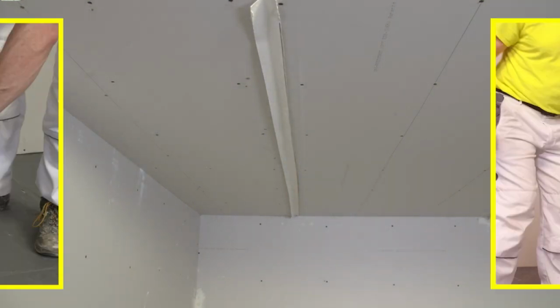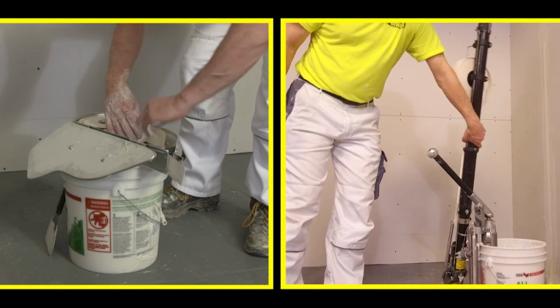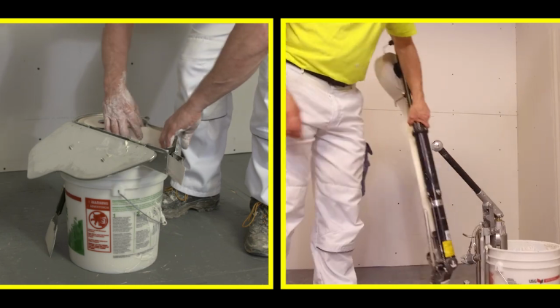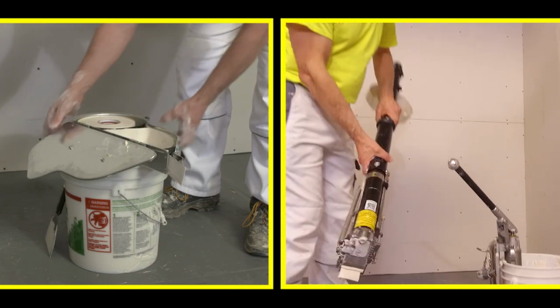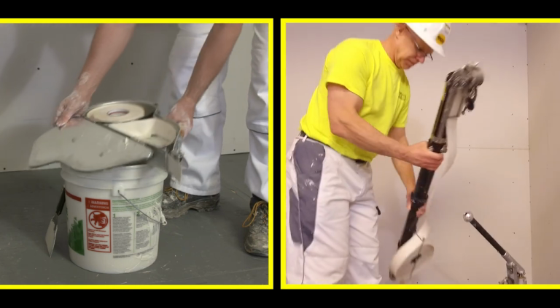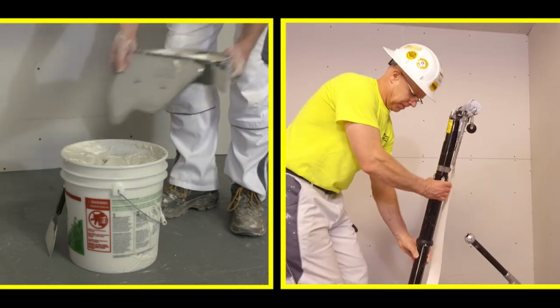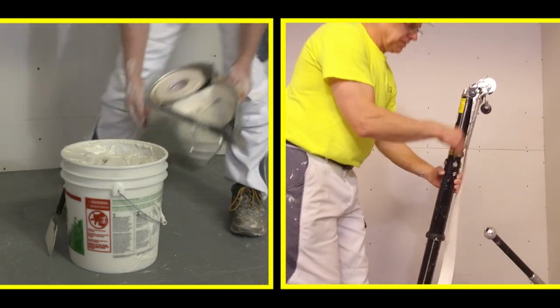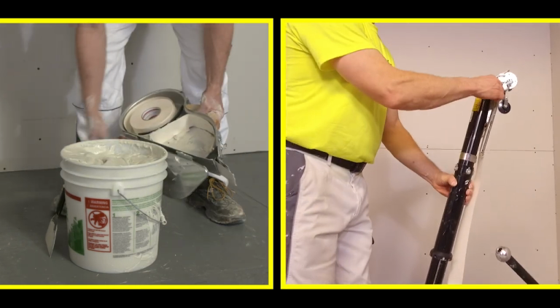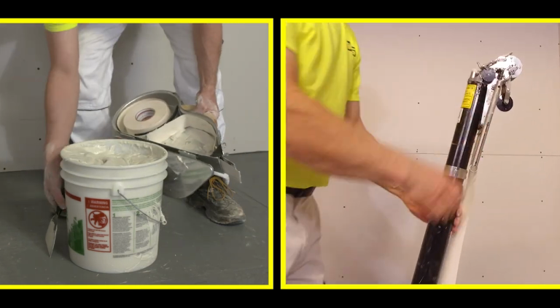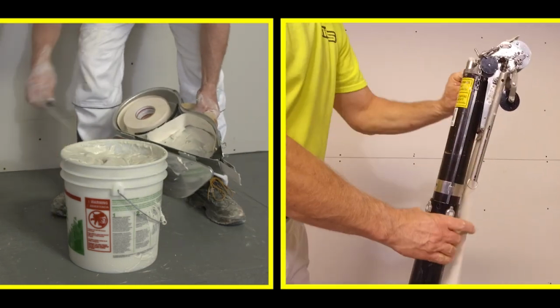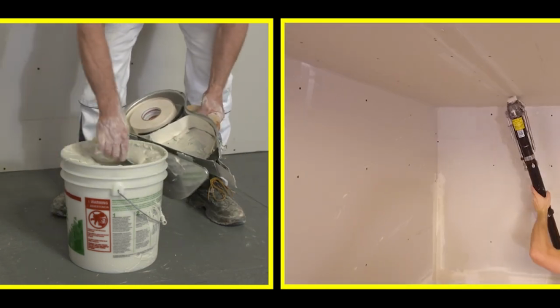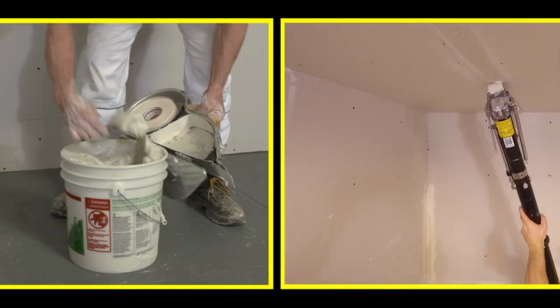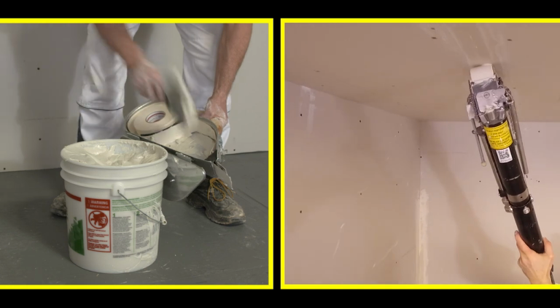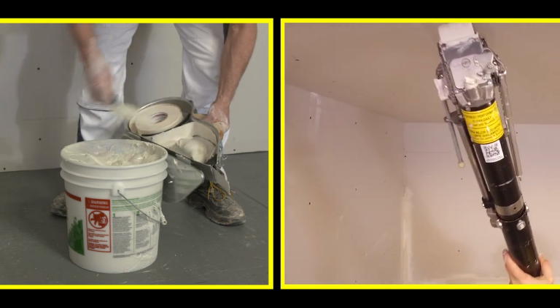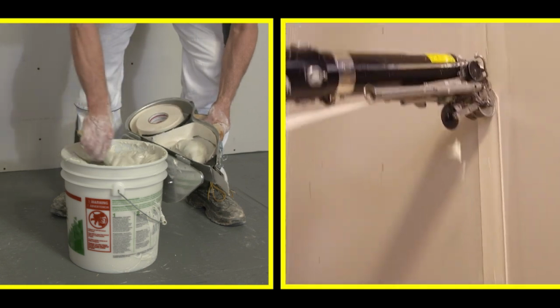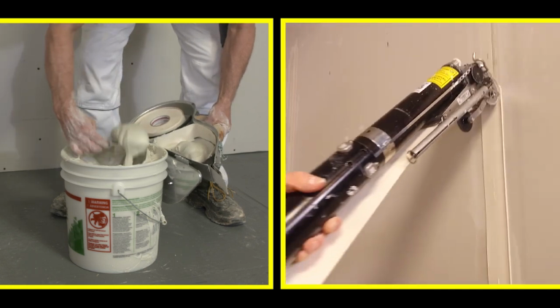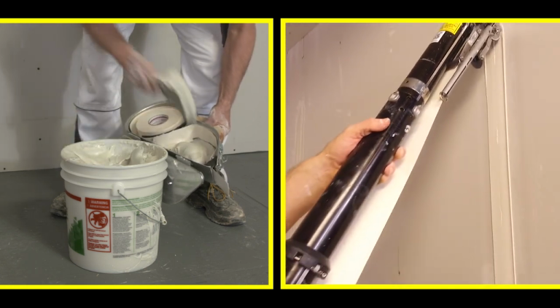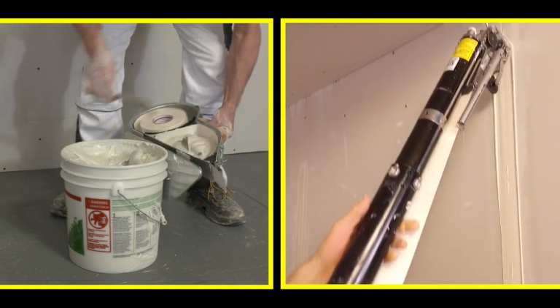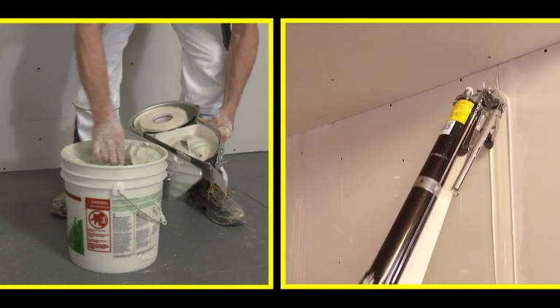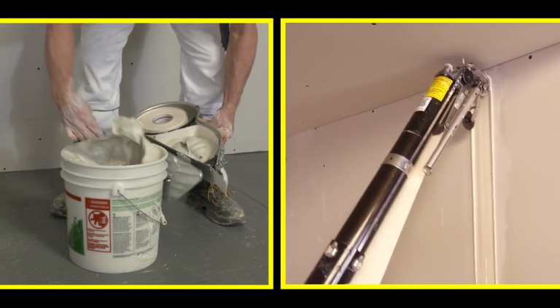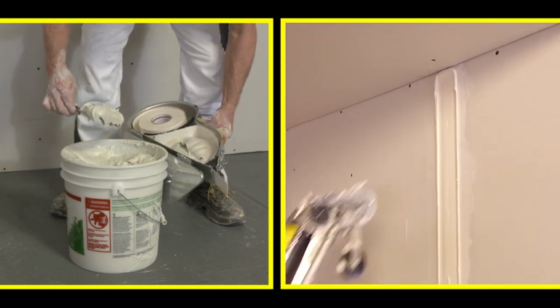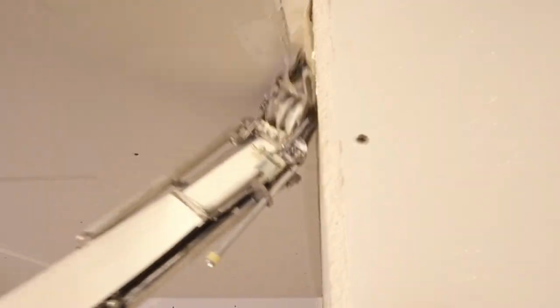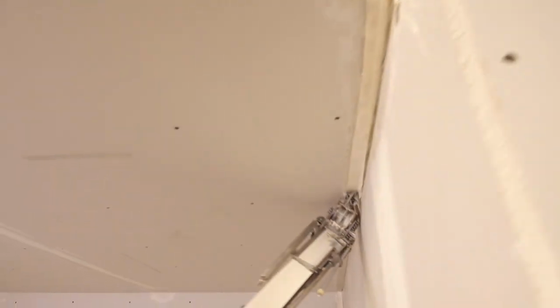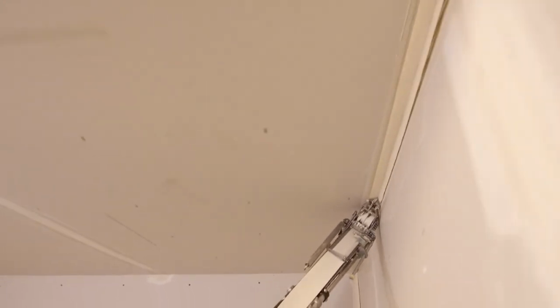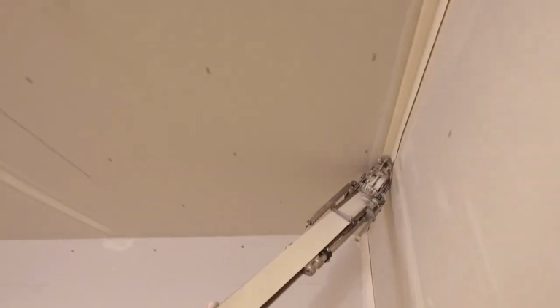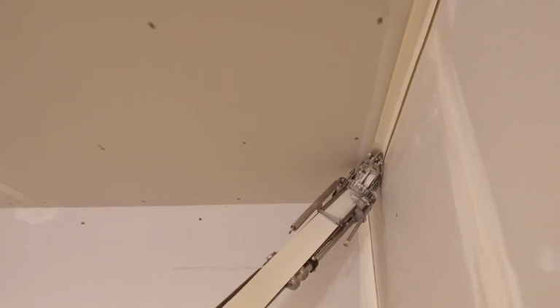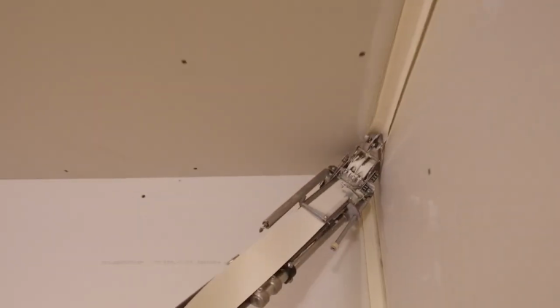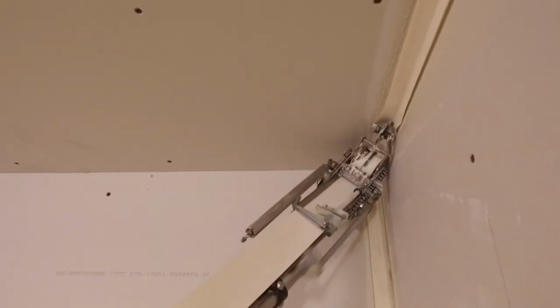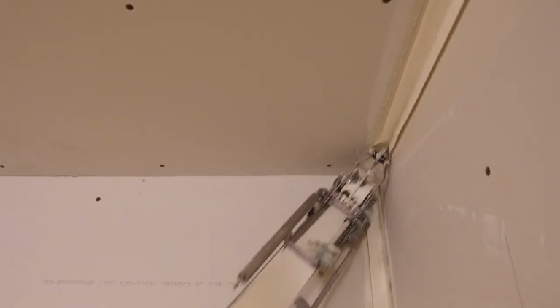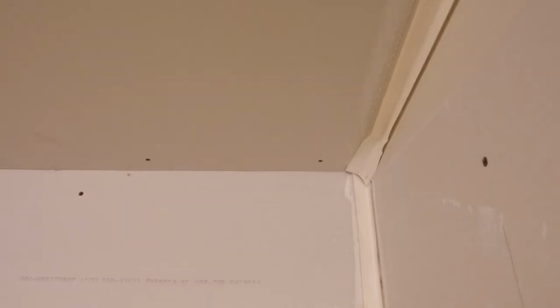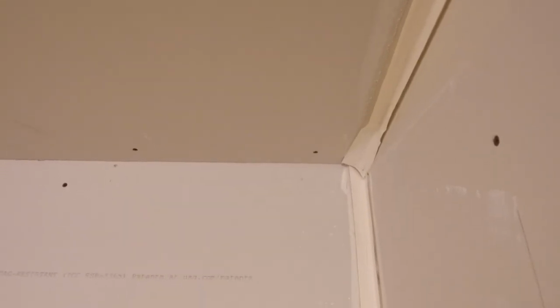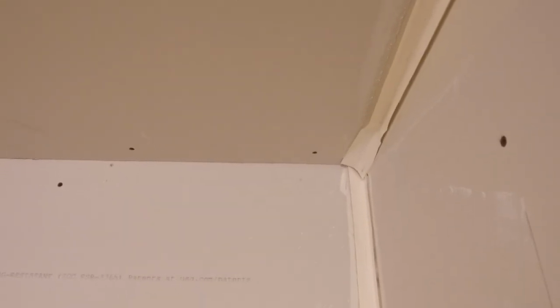Save time between fill-ups. The Ames Bazooka will tape for 78 consecutive feet between refills of joint compound — that's about 60 more feet than each banjo fill-up. Tape on the bazooka is self-cutting, guaranteeing you clean, precise tape cuts every time.